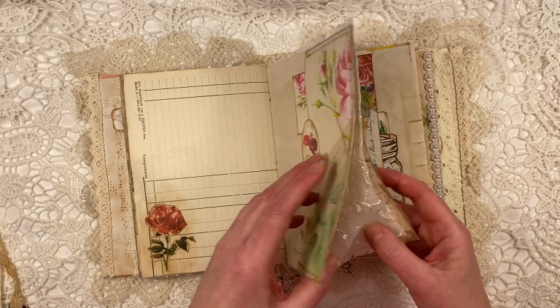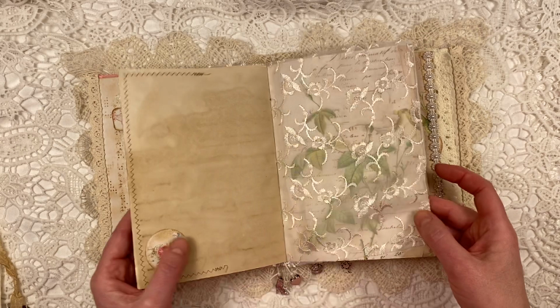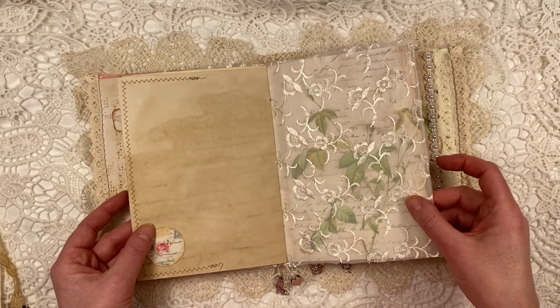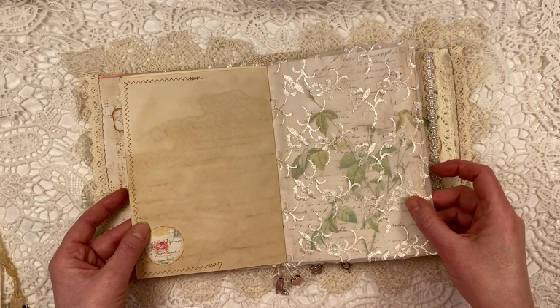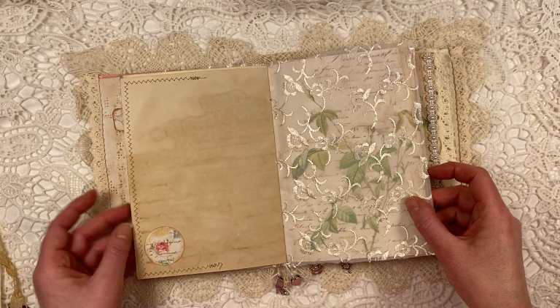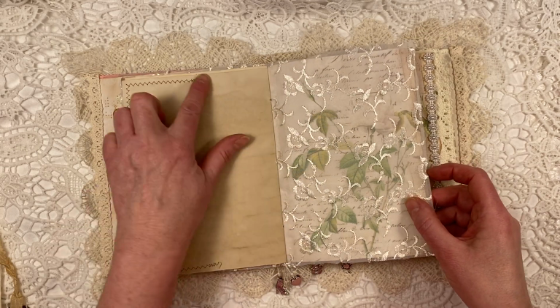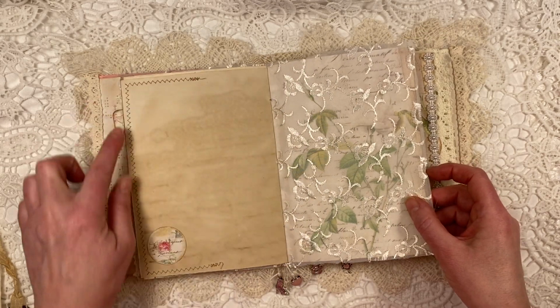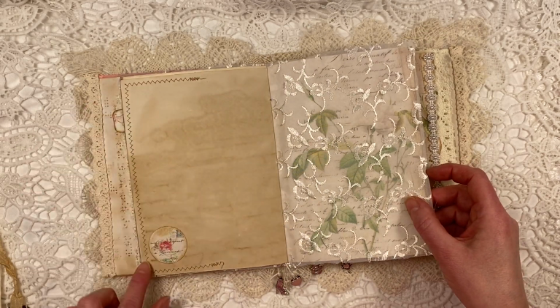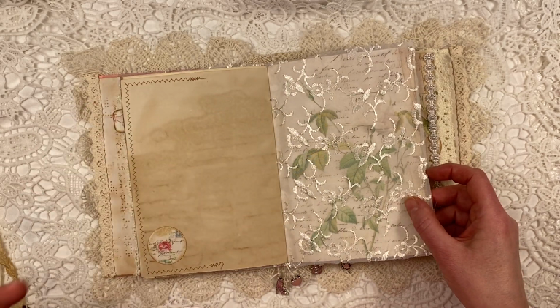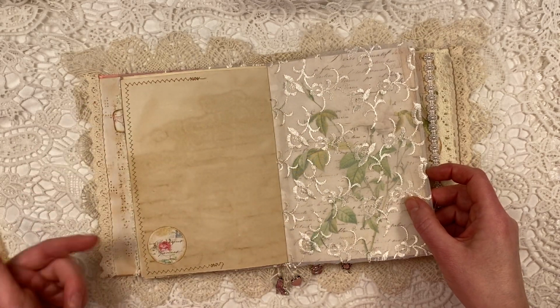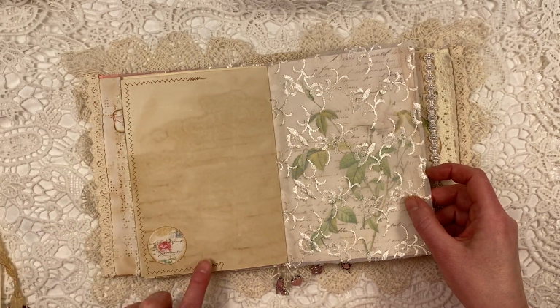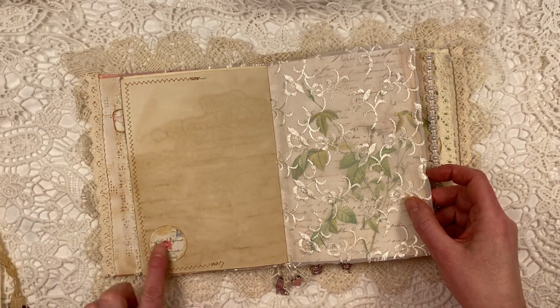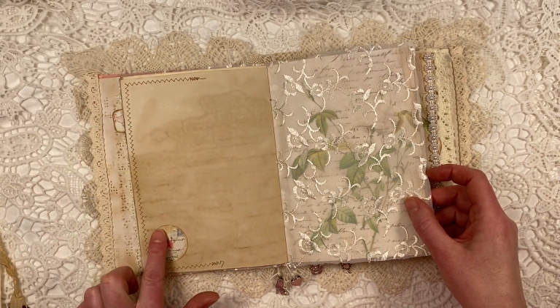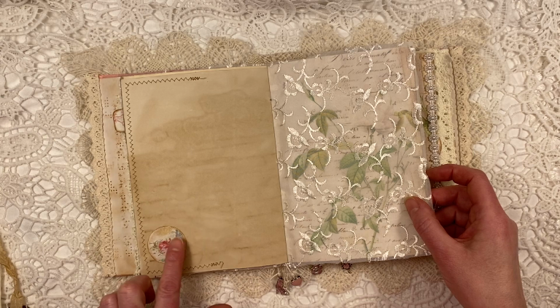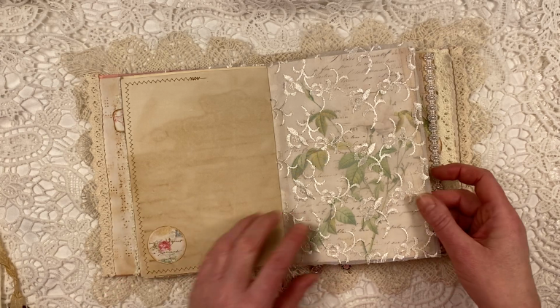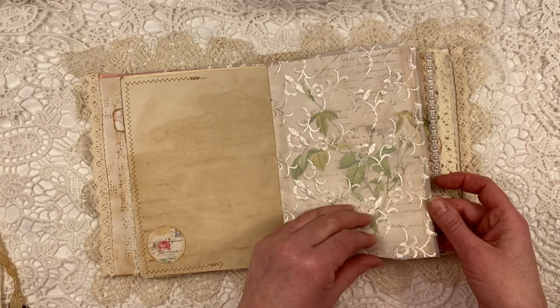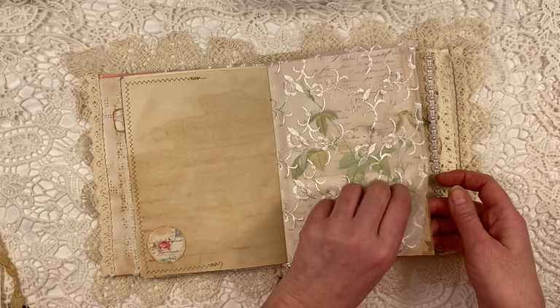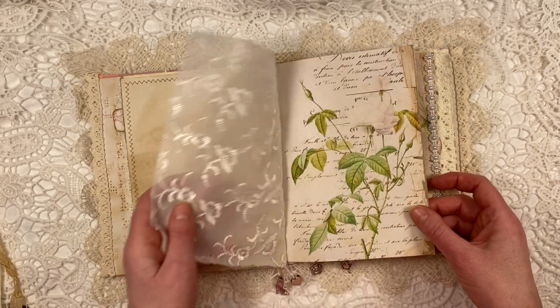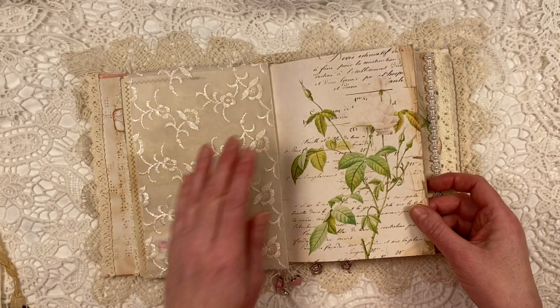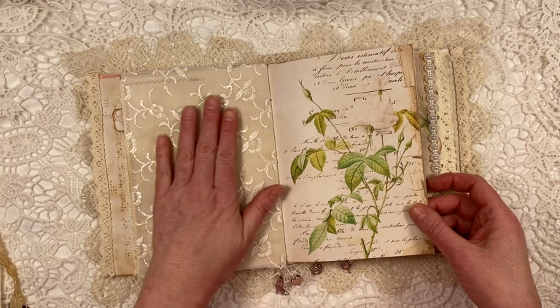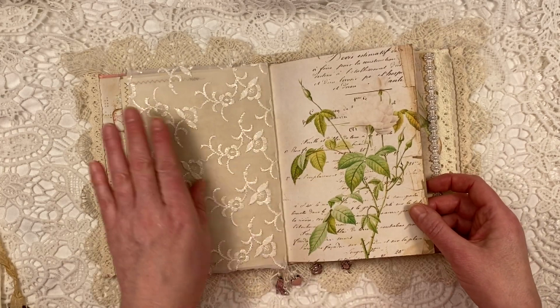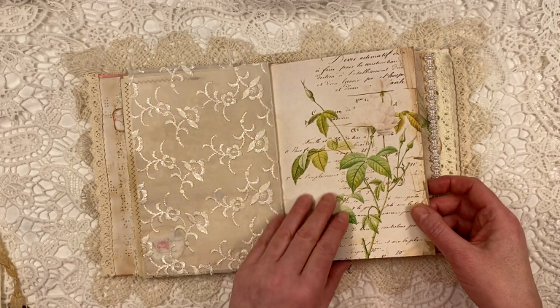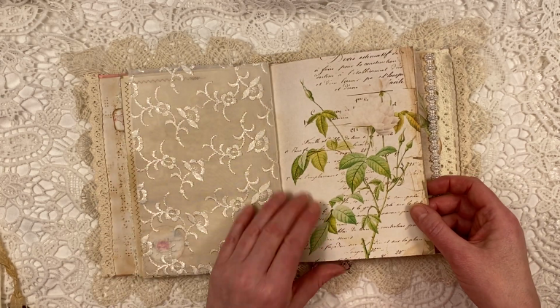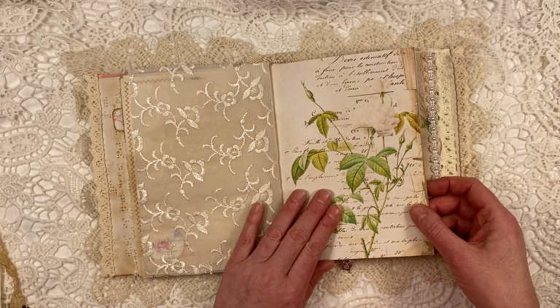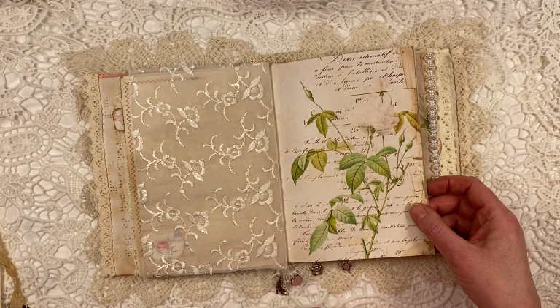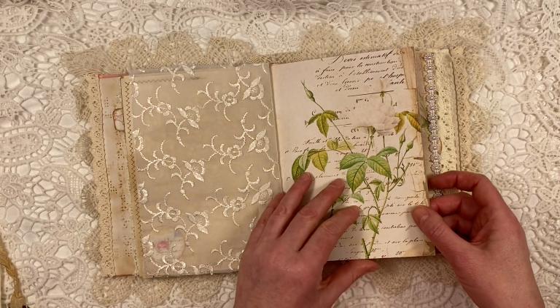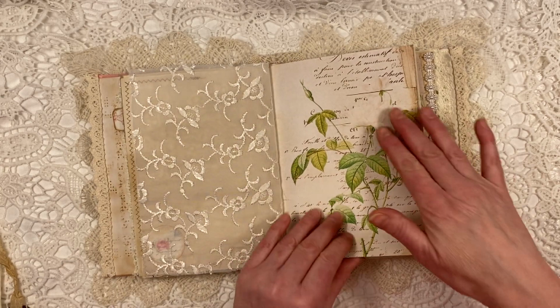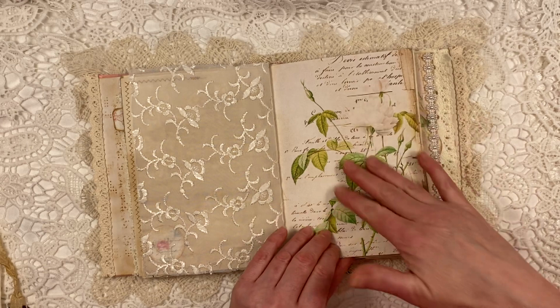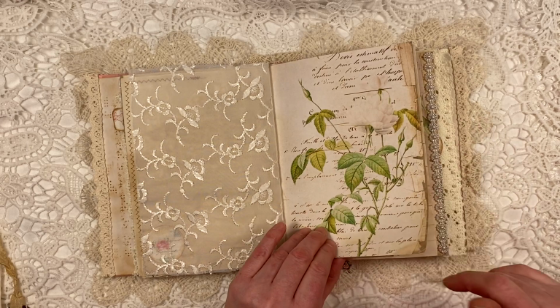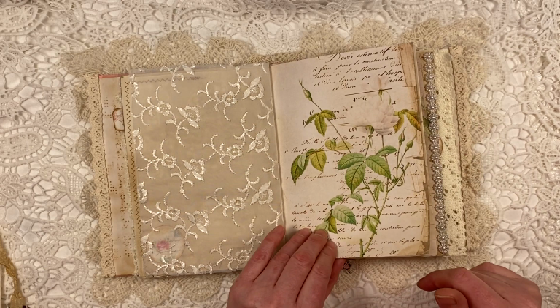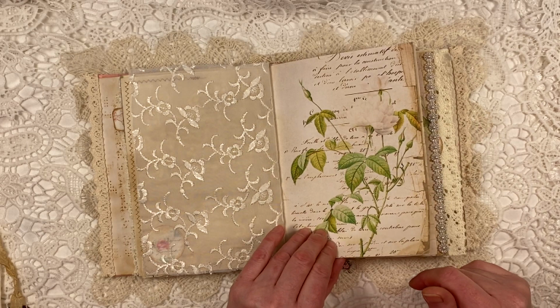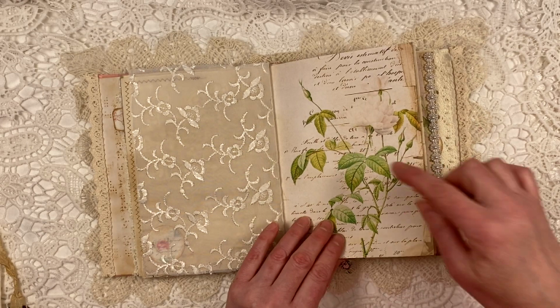Then this is the next page — you can see the sewing from the pocket on the previous page. A little circle for the pretty fabric. So there's also a white rose in there, very pretty.